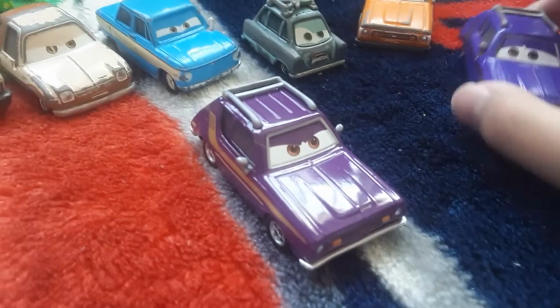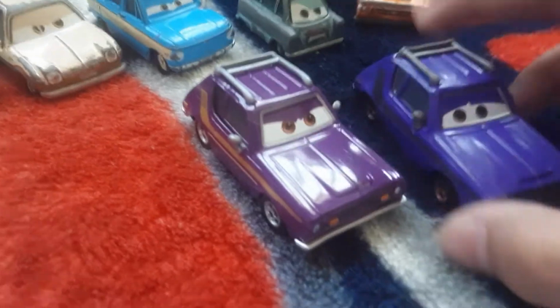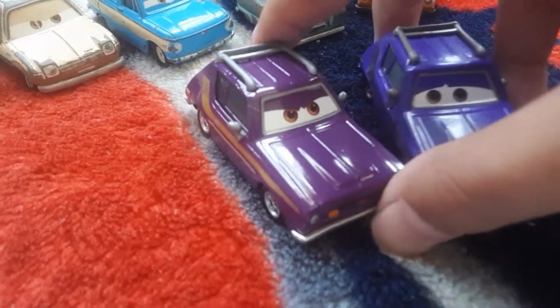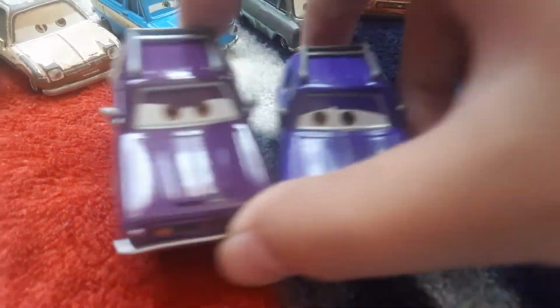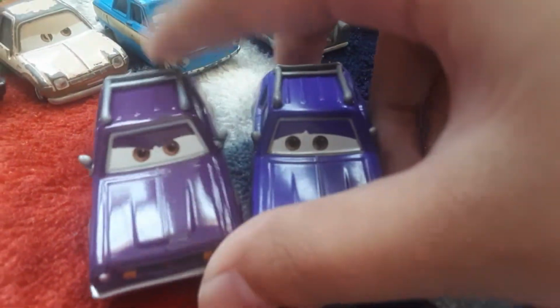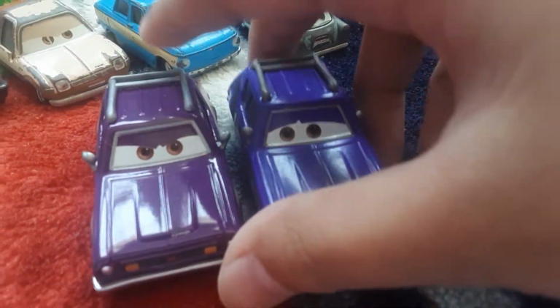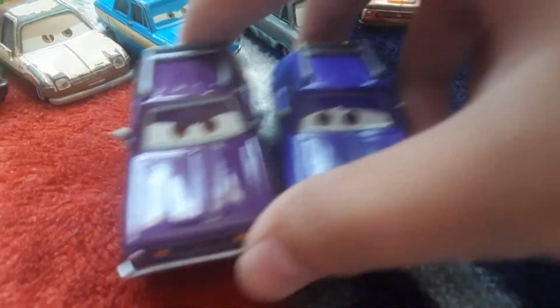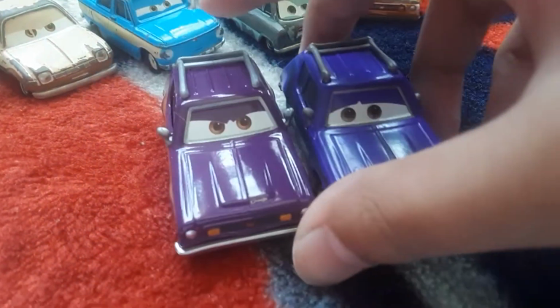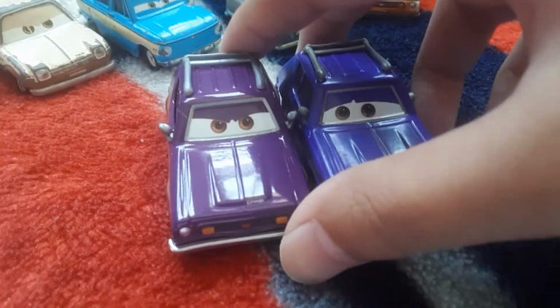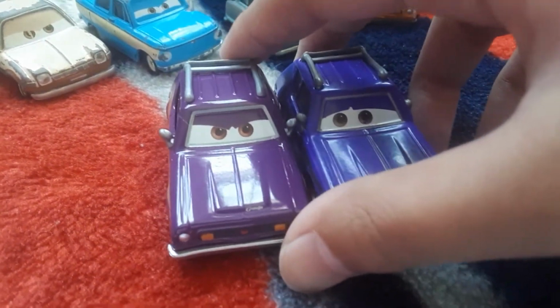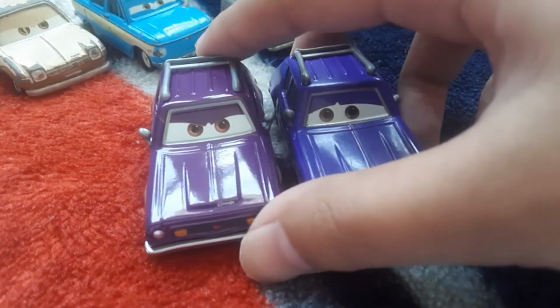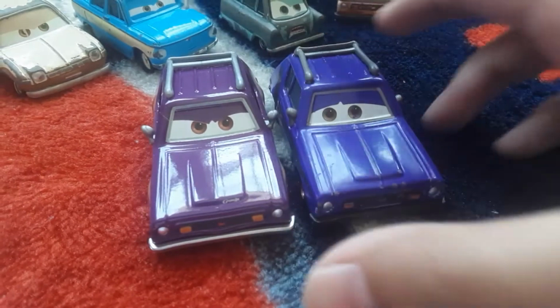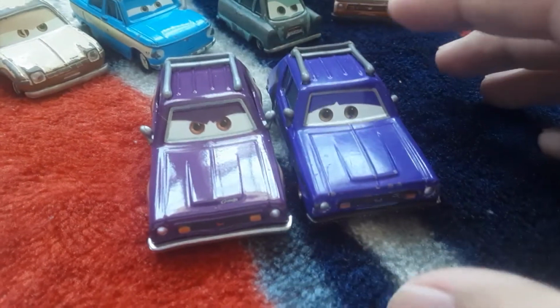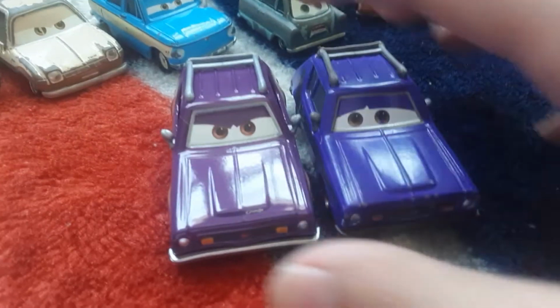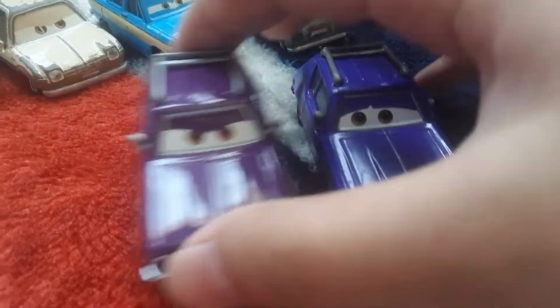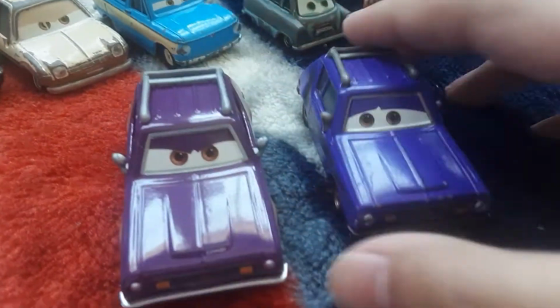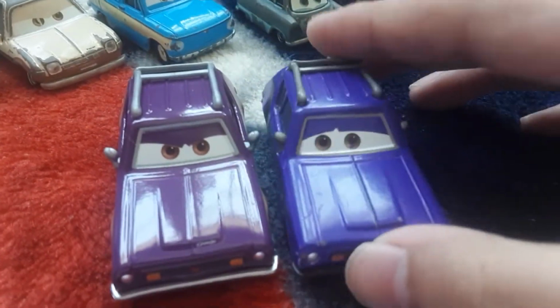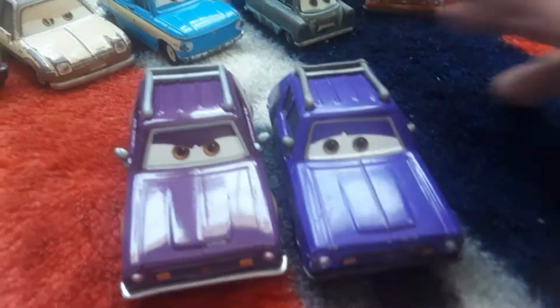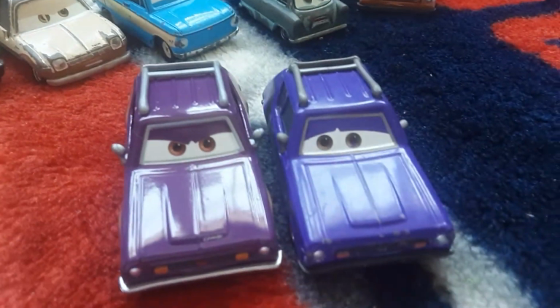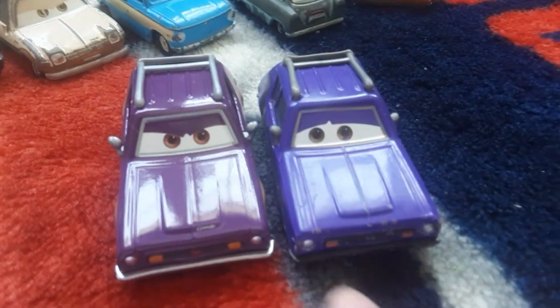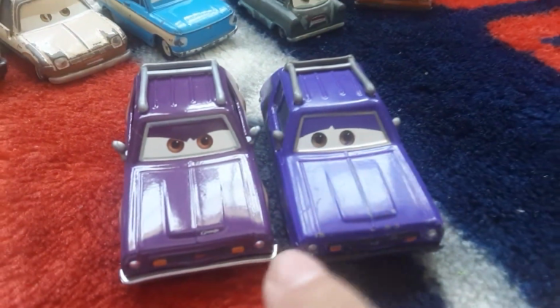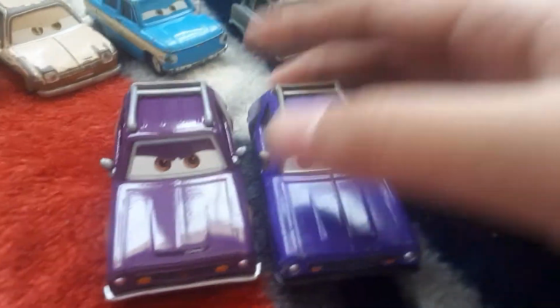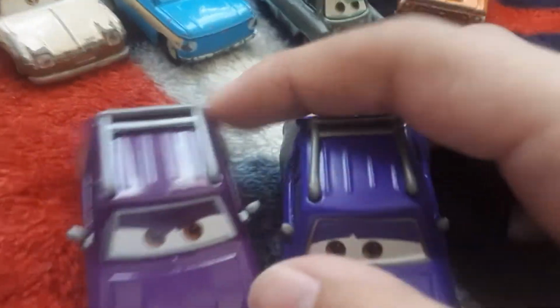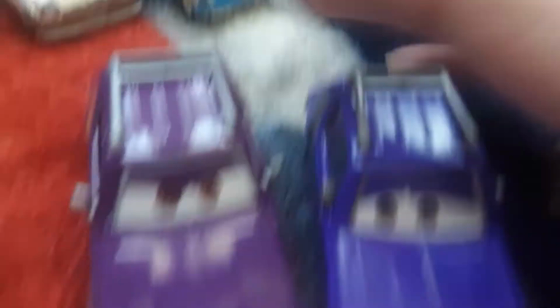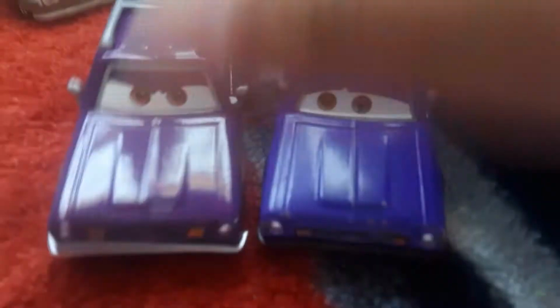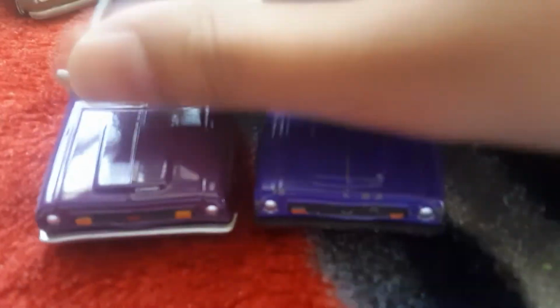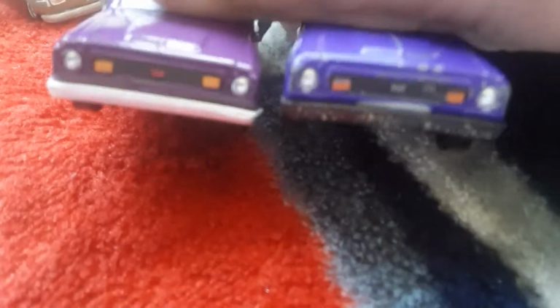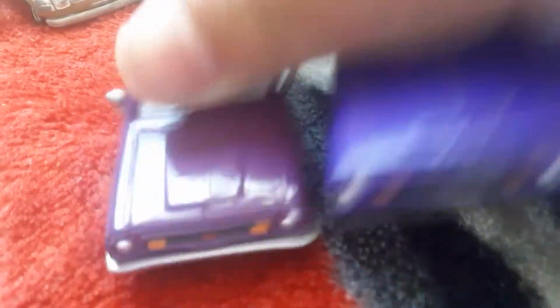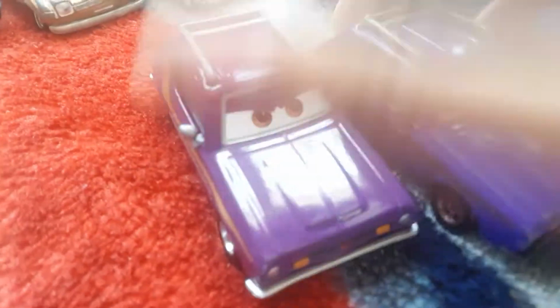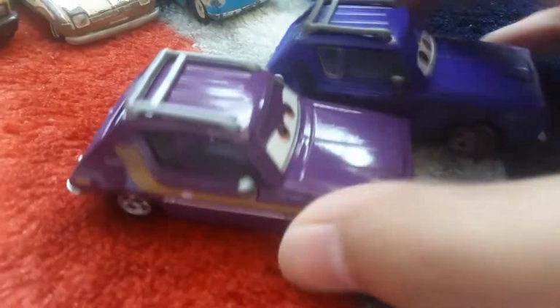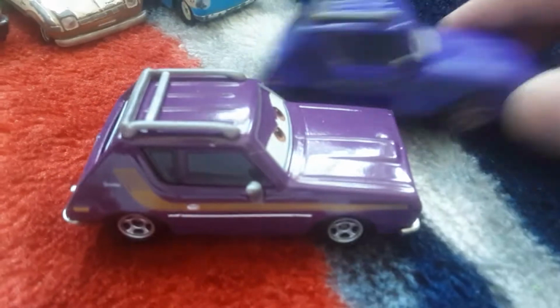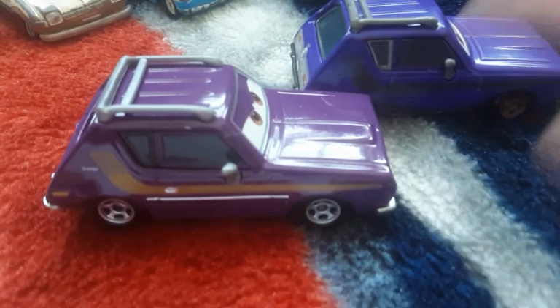Now, you might get confused with him and Don Gremlin, like I do sometimes. But here's the difference: the purple, the bumper, the expression, the sides.